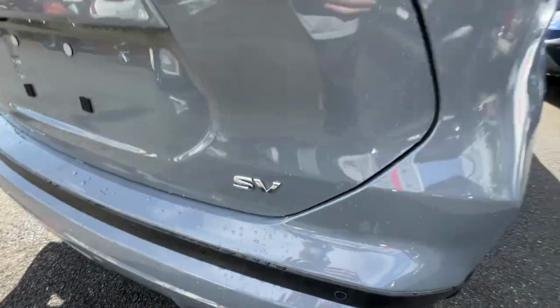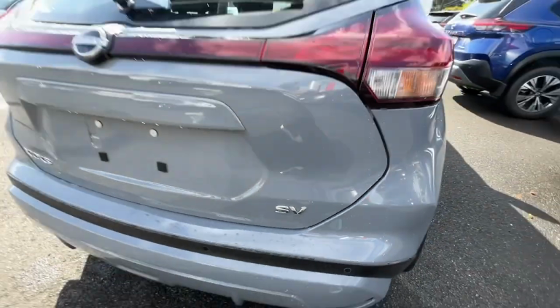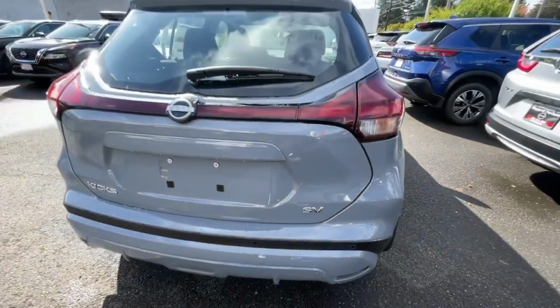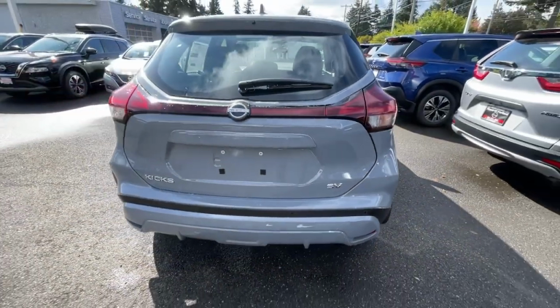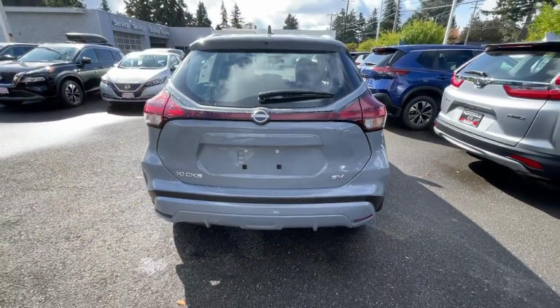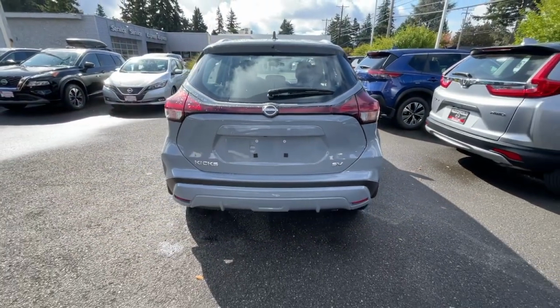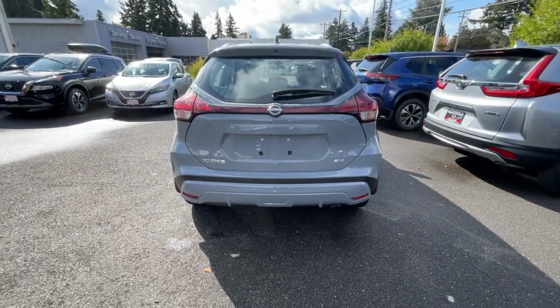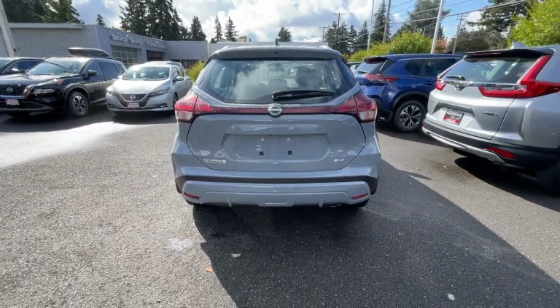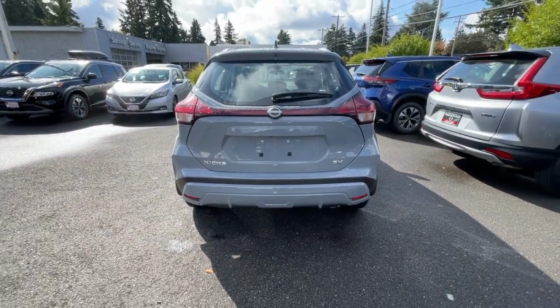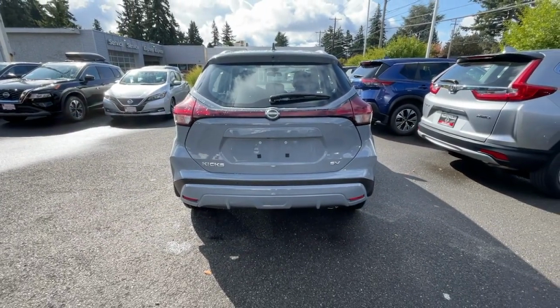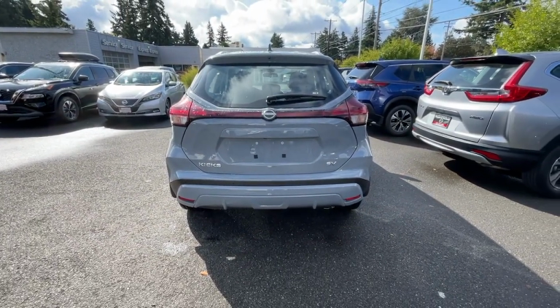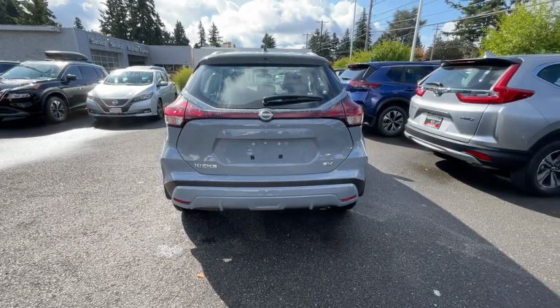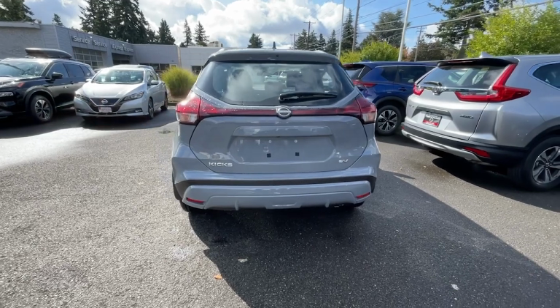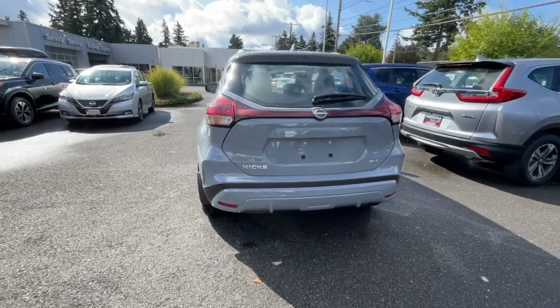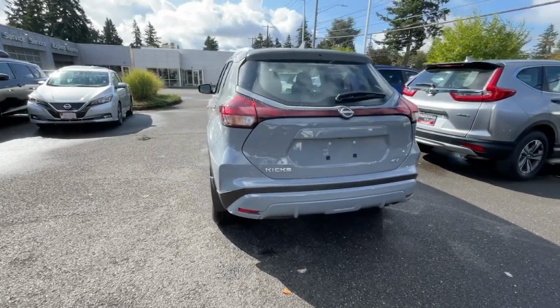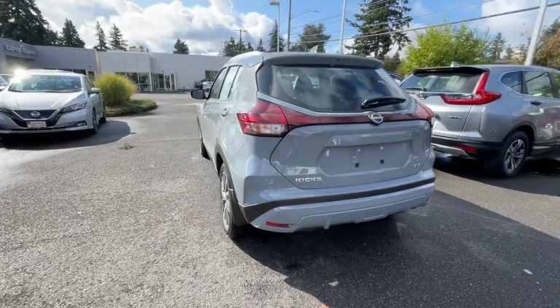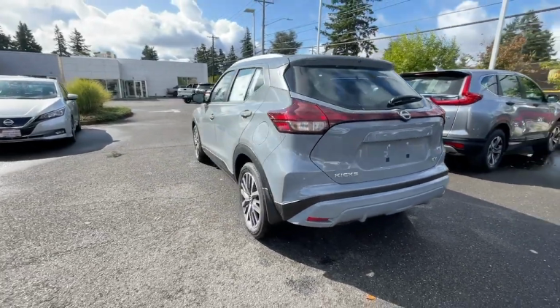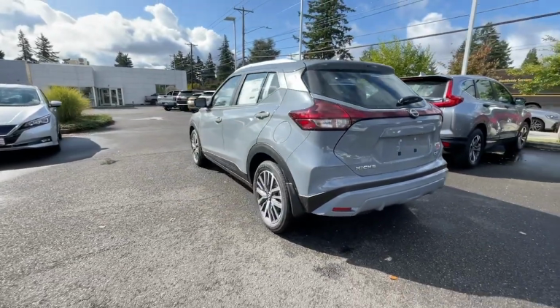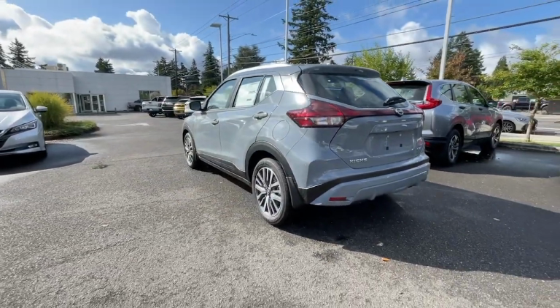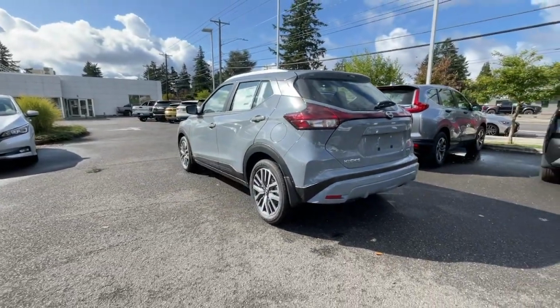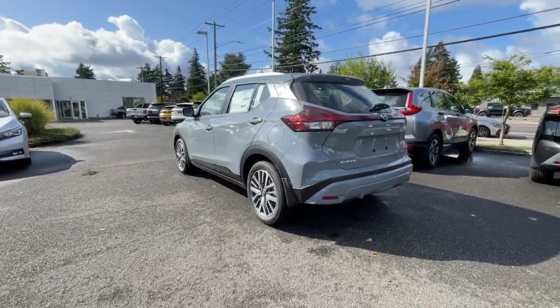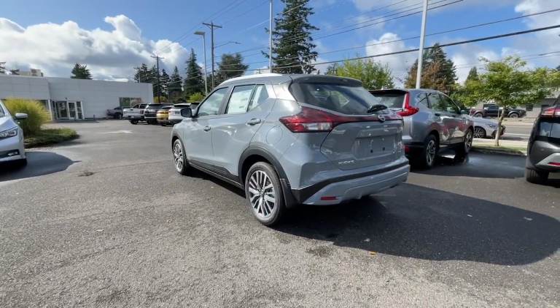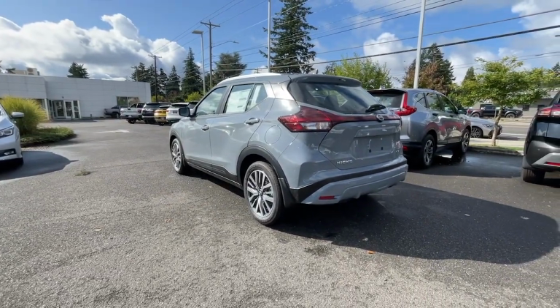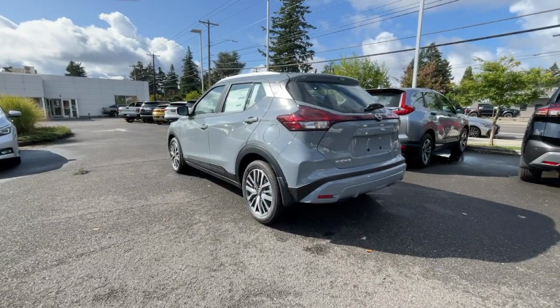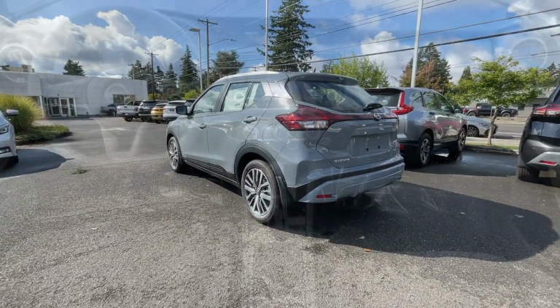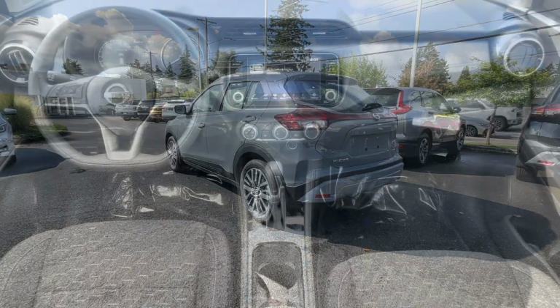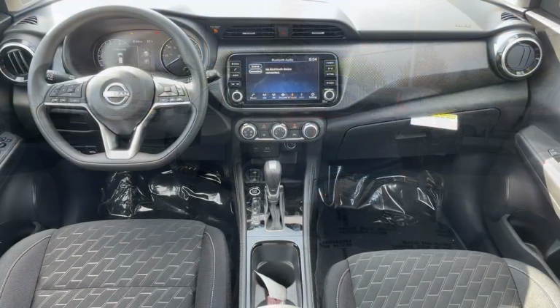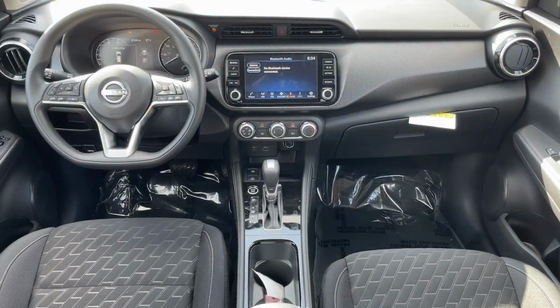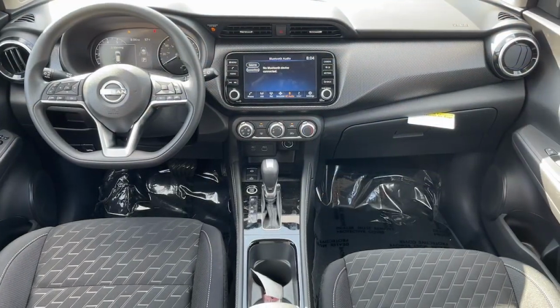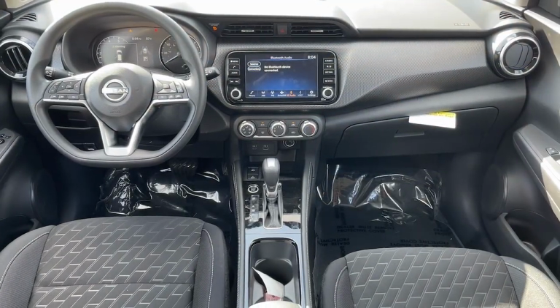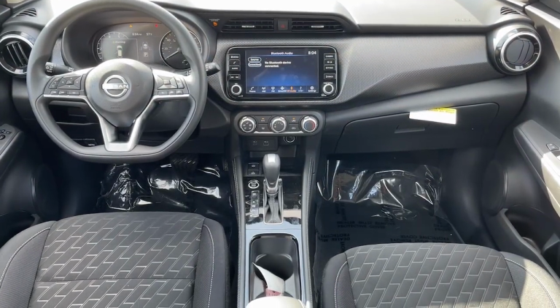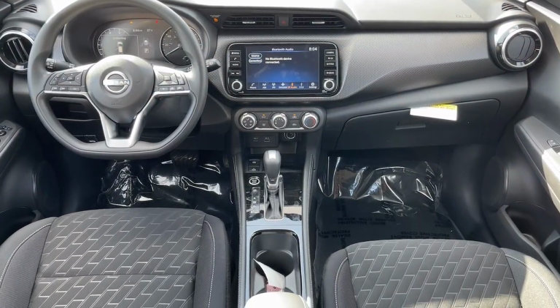Backup camera, keyless start, heated mirrors, satellite radio. You deserve the comfort and style this Kicks has to offer. Our team will give you an outstanding test drive experience. Stop in today.